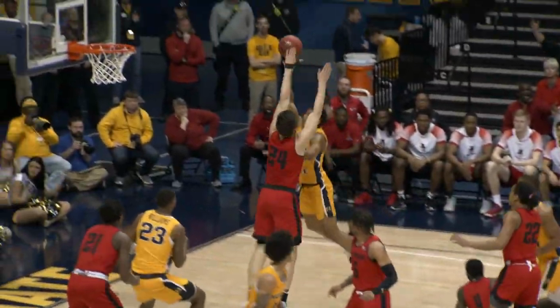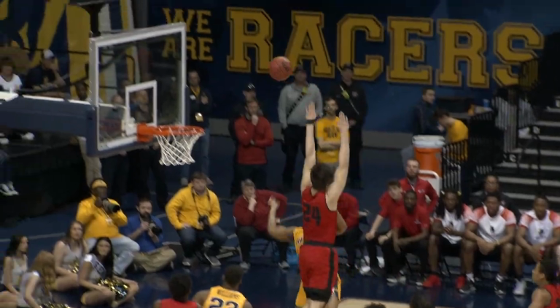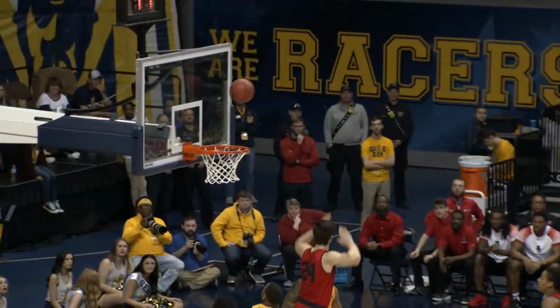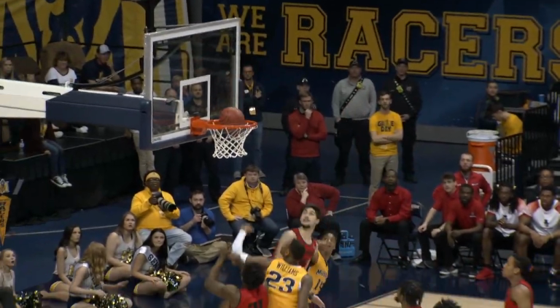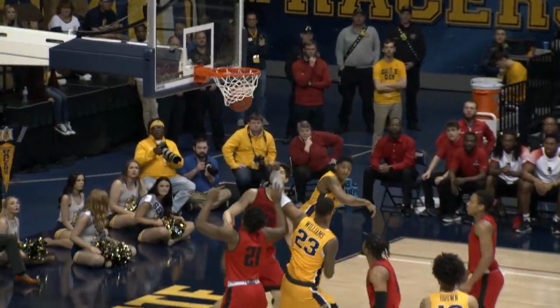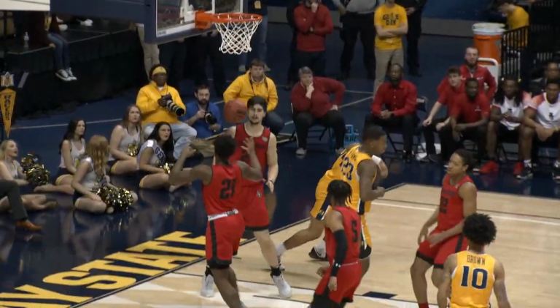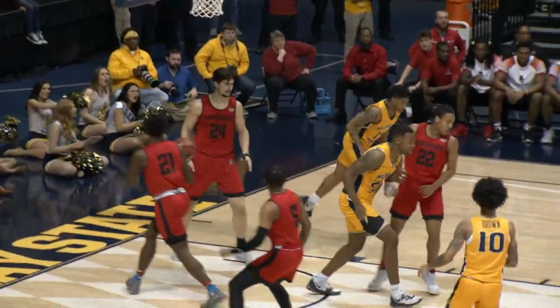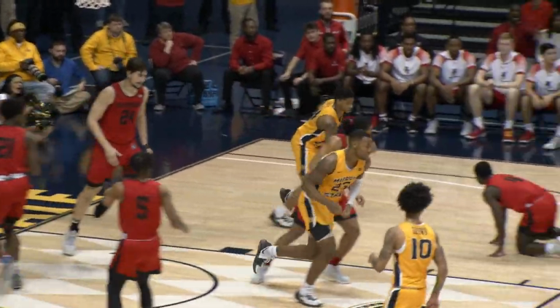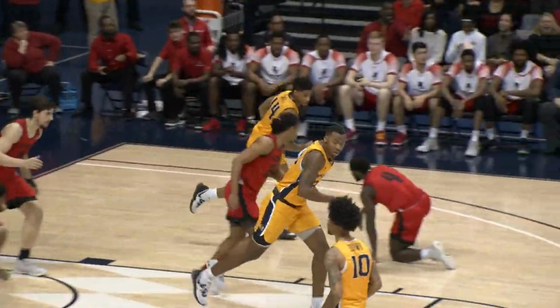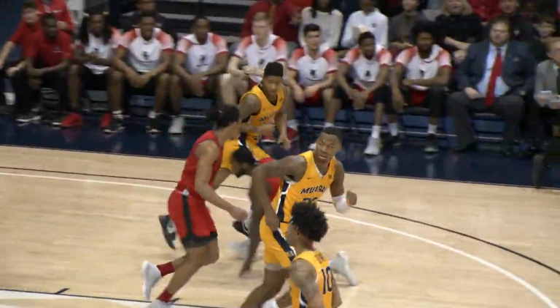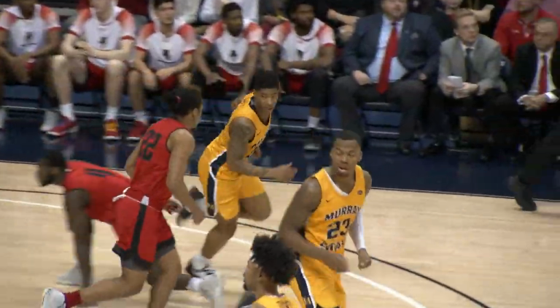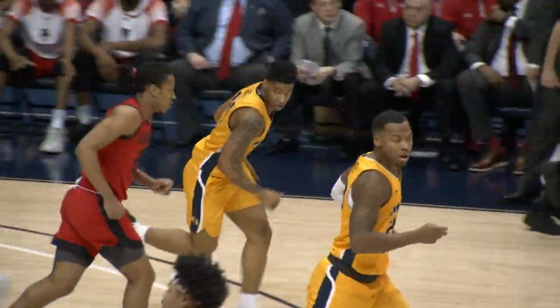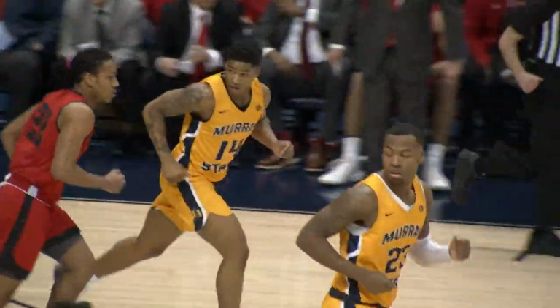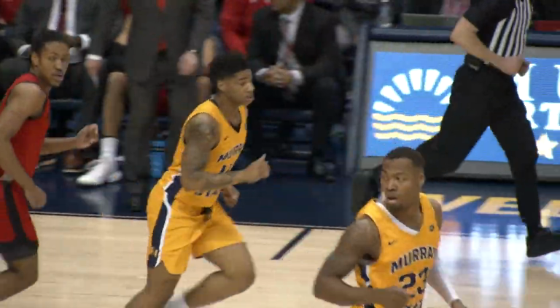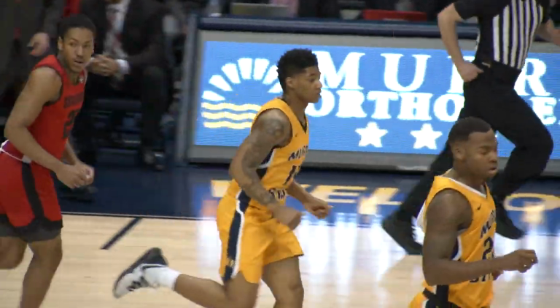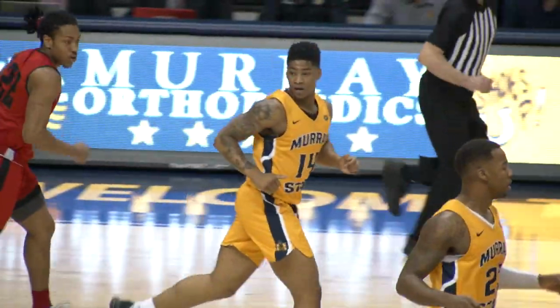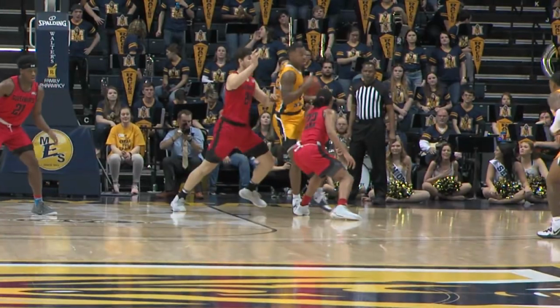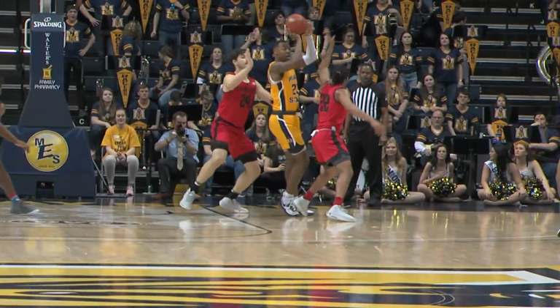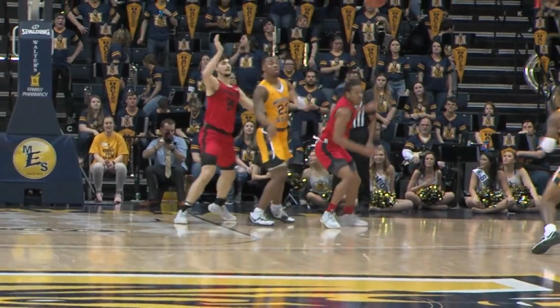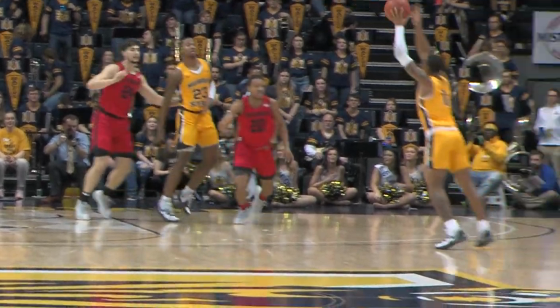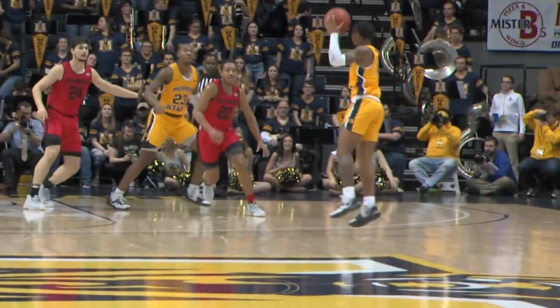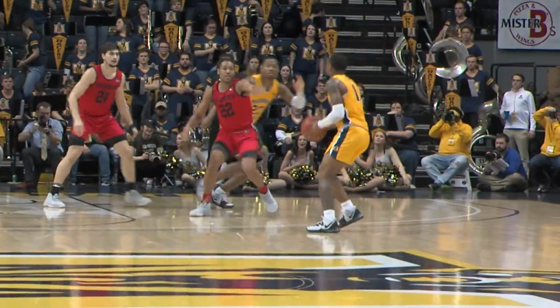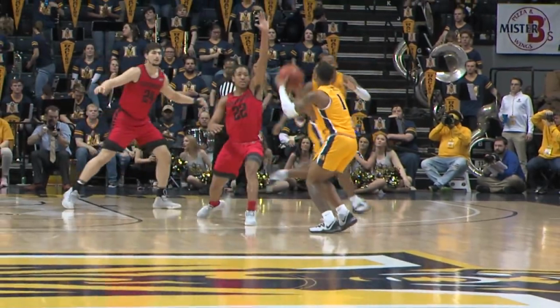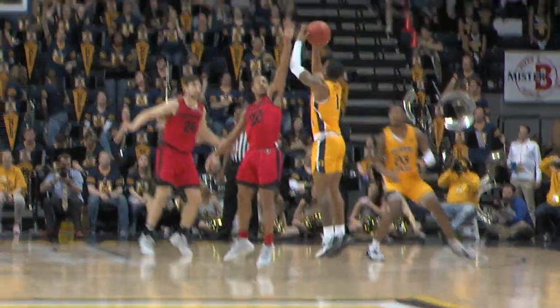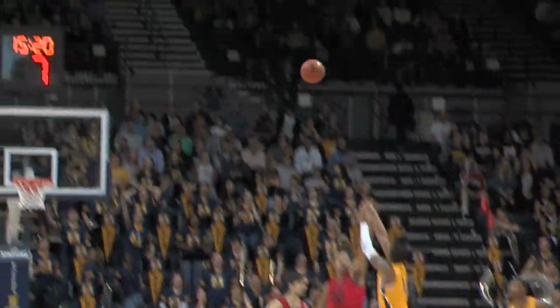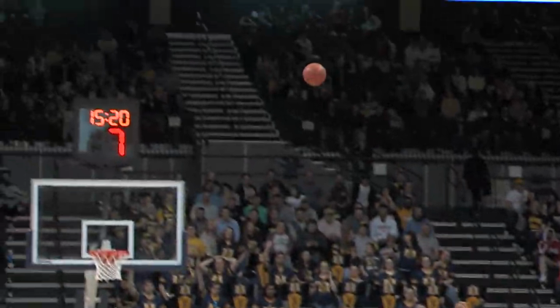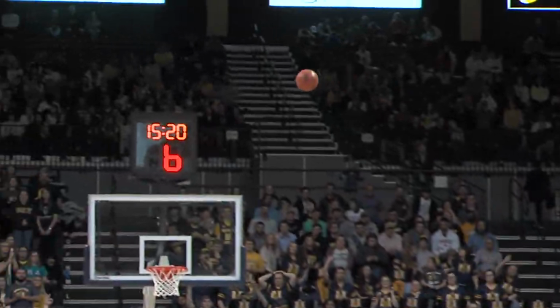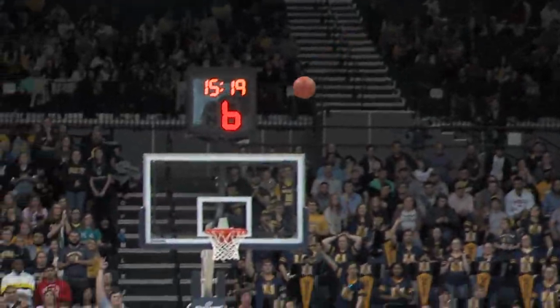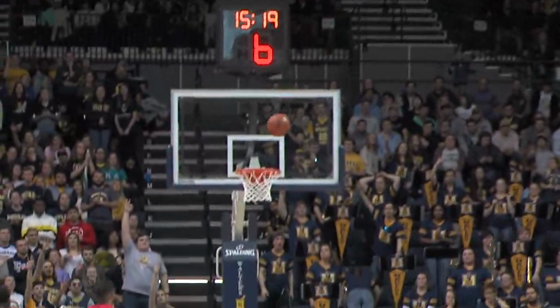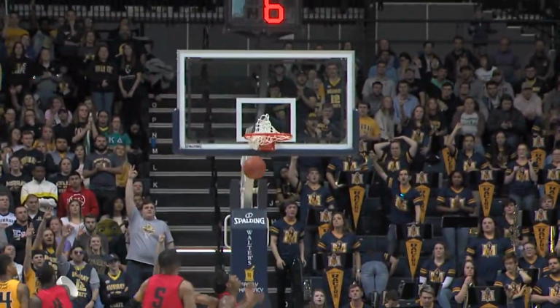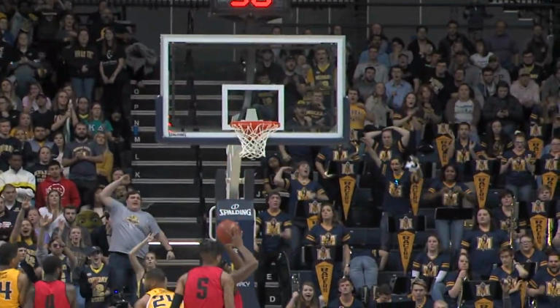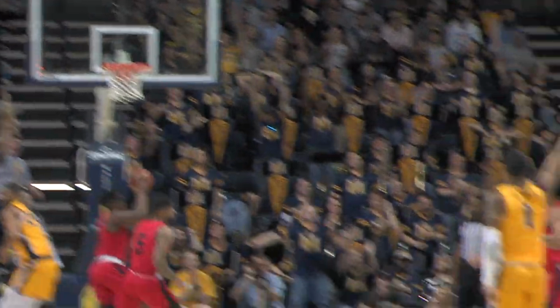Right side. Eves goes in off the glass — his specialty — and he banked it in. Has some trouble, finds Williams, back to Daquan Smith. The open three — good!